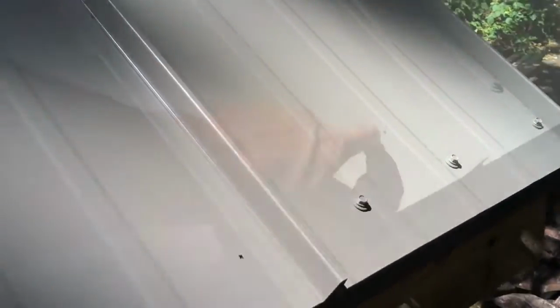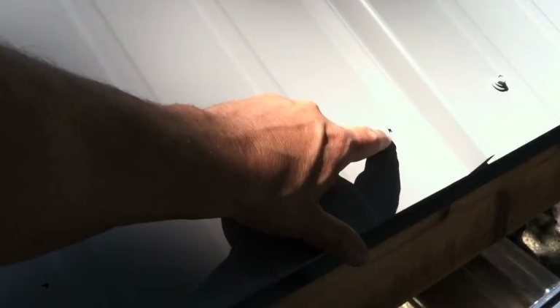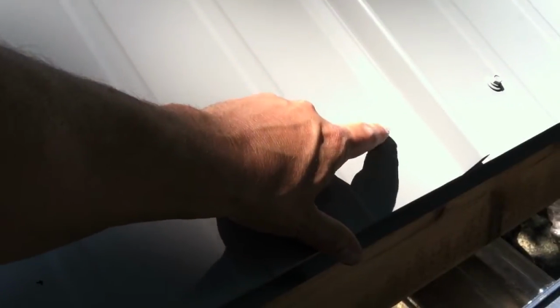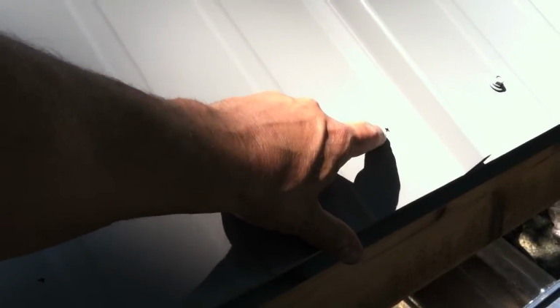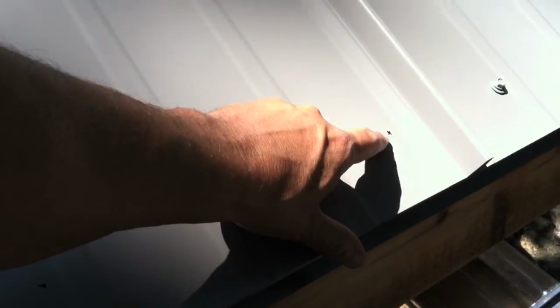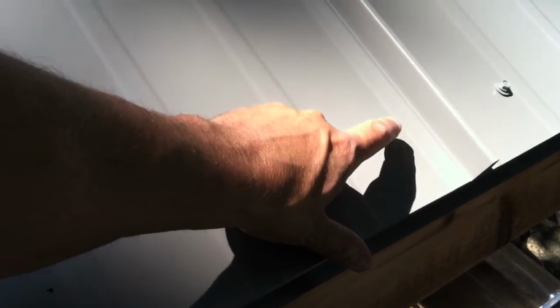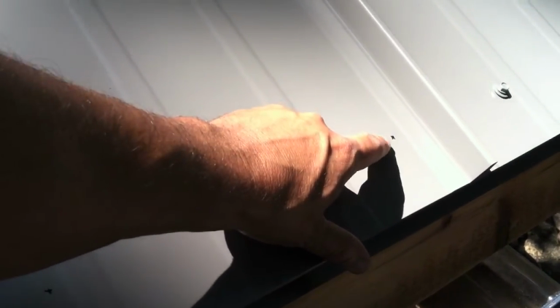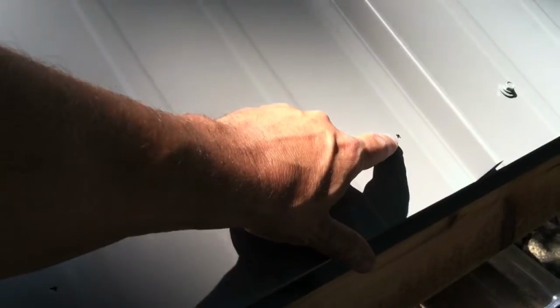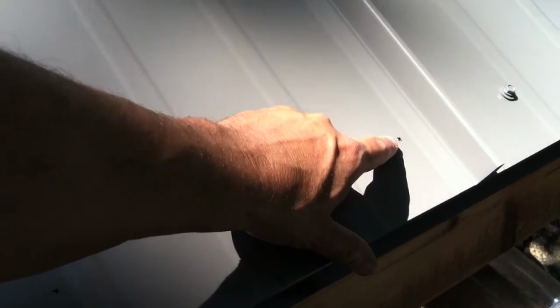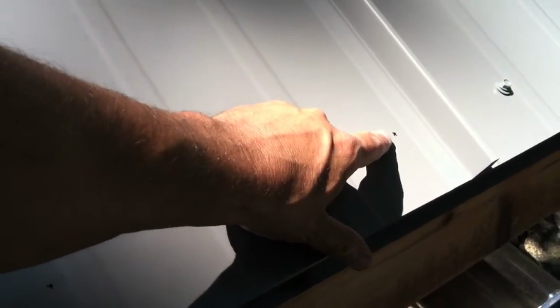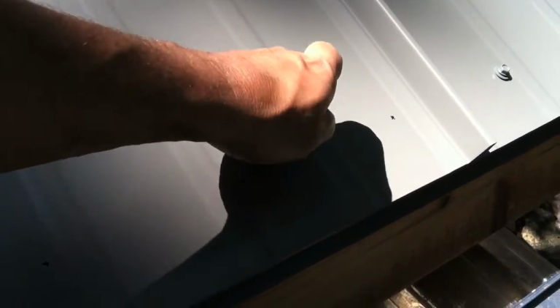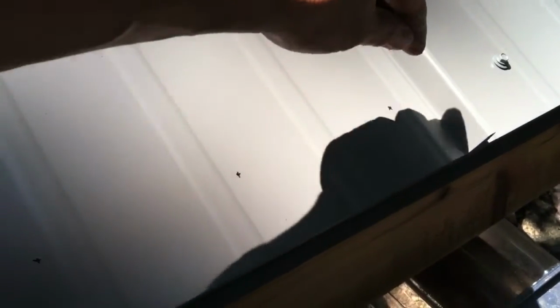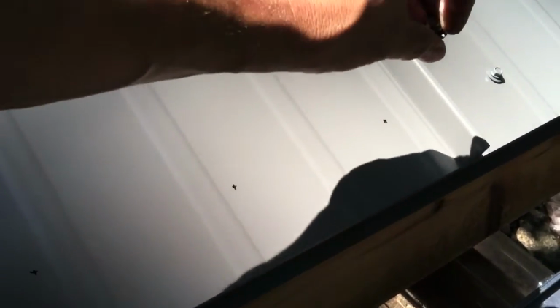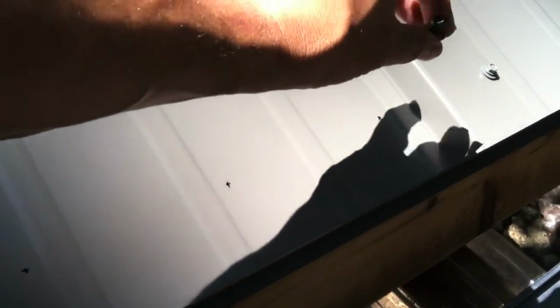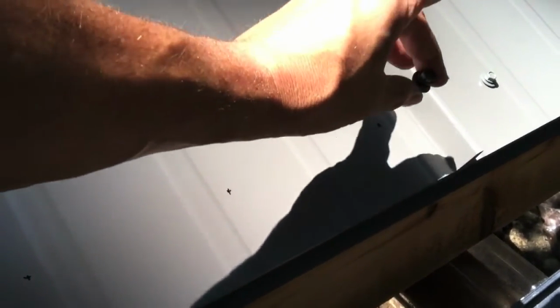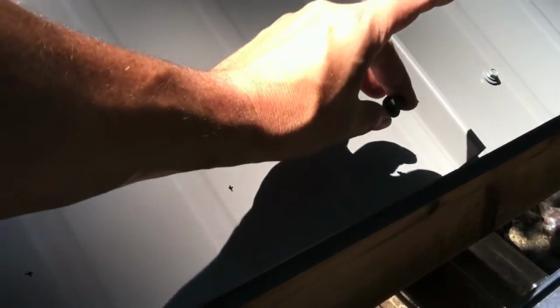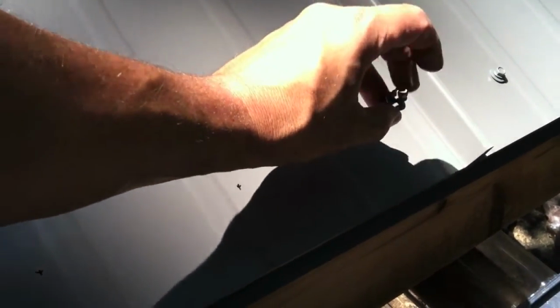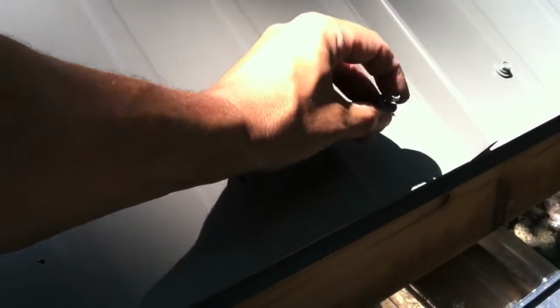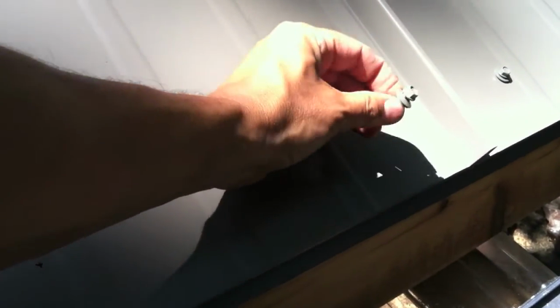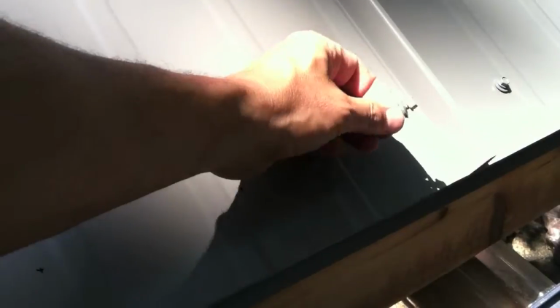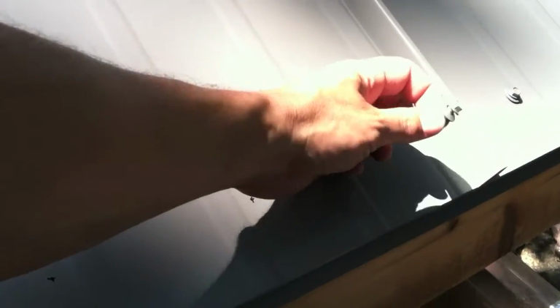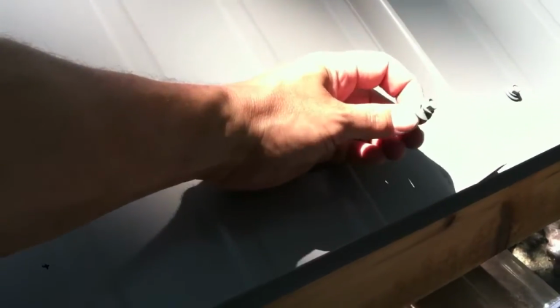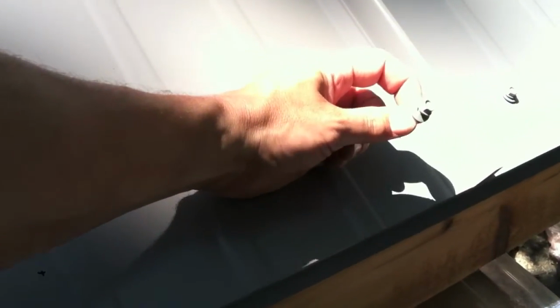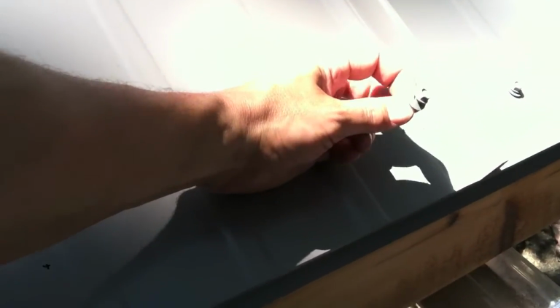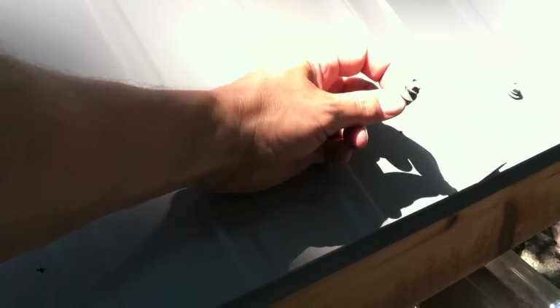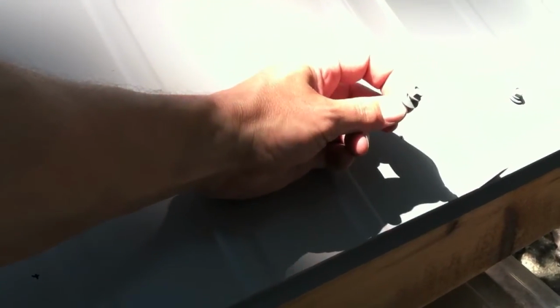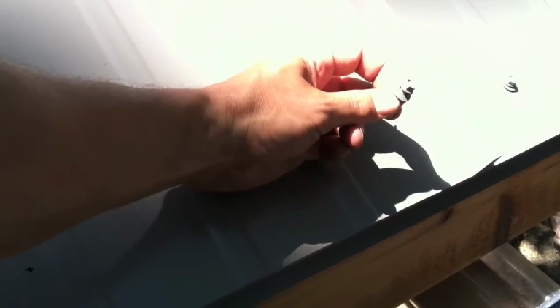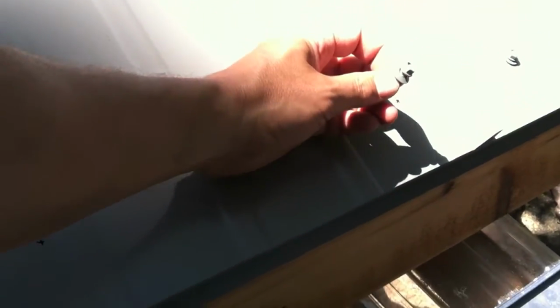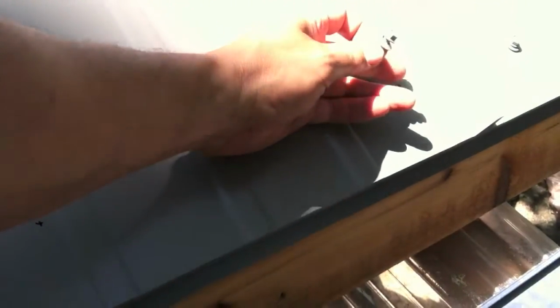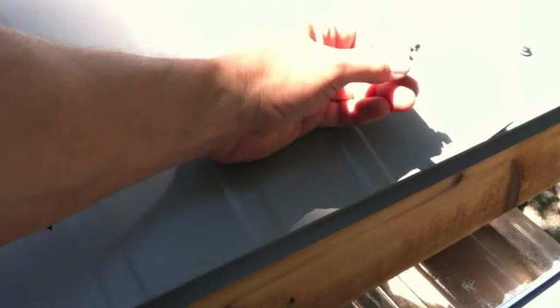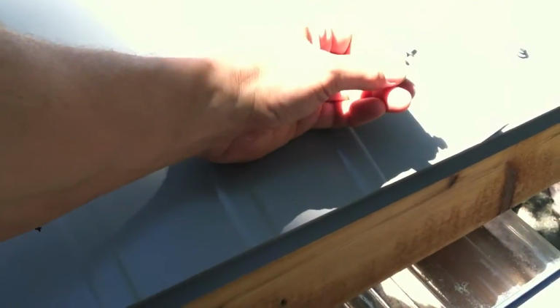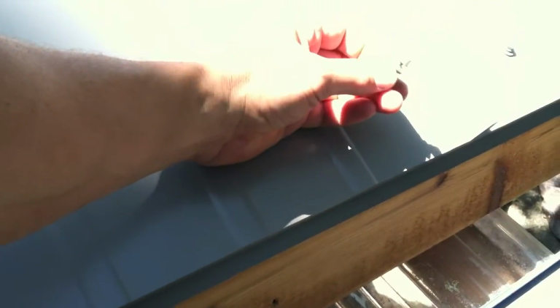I pre-drill my holes using an eighth-inch screw bit, primarily to get the screw to go in straight so that the compression on the rubber is even and I get a tight seal, and secondarily just to get a nice penetration.